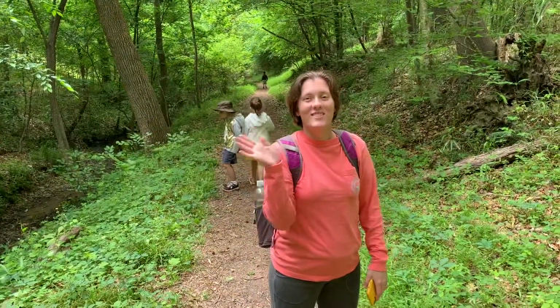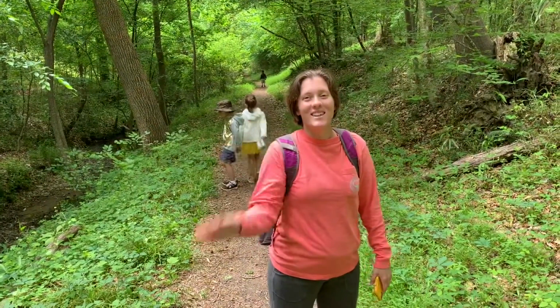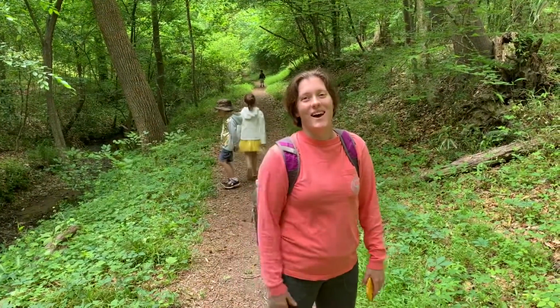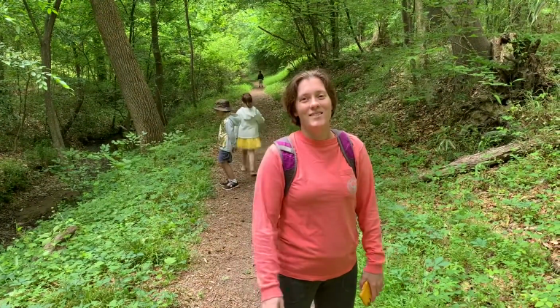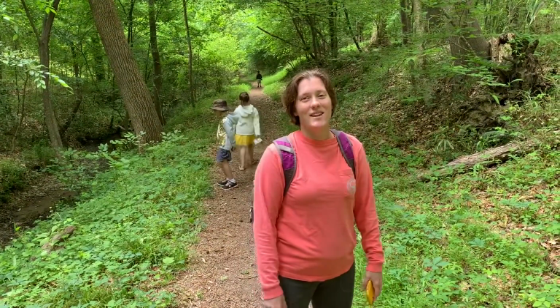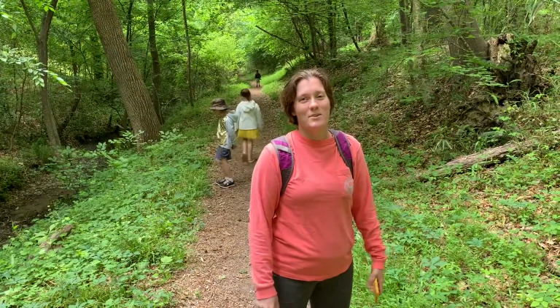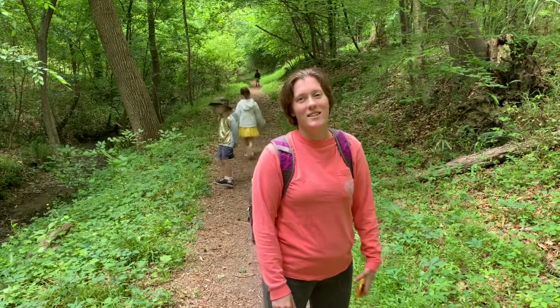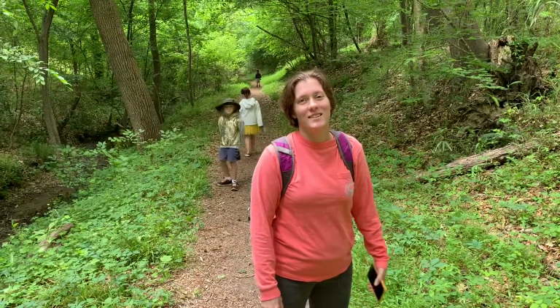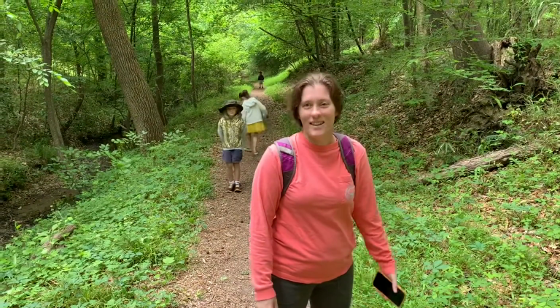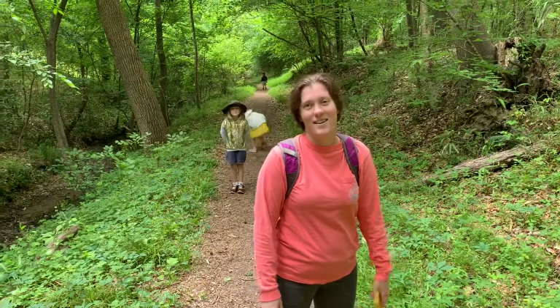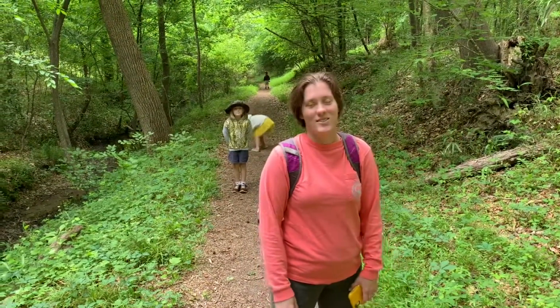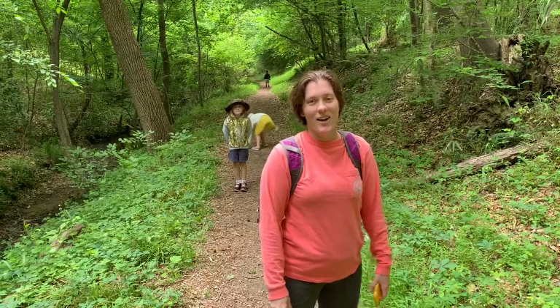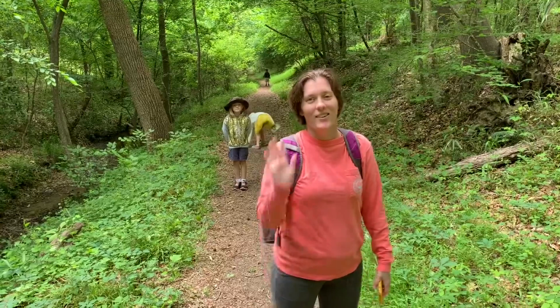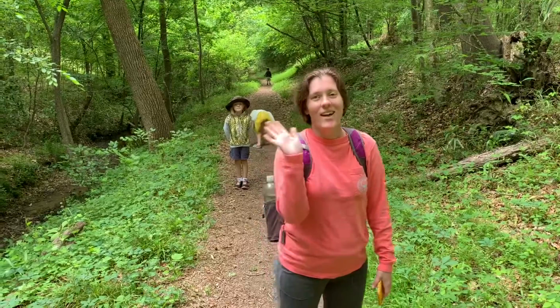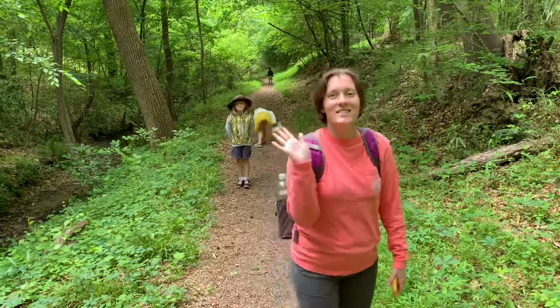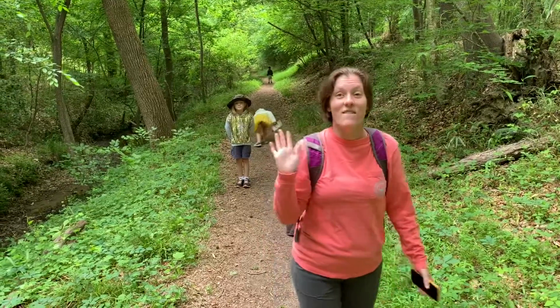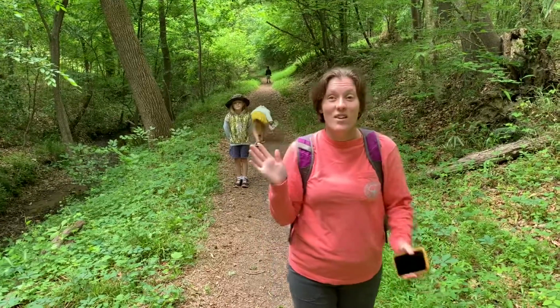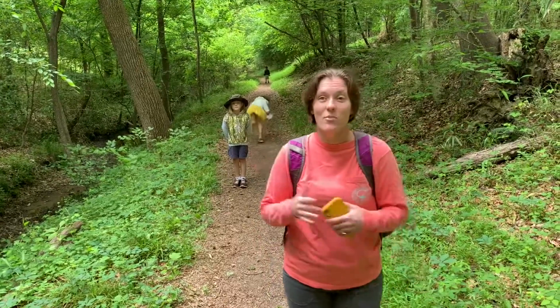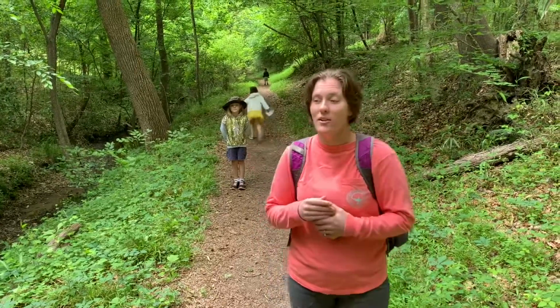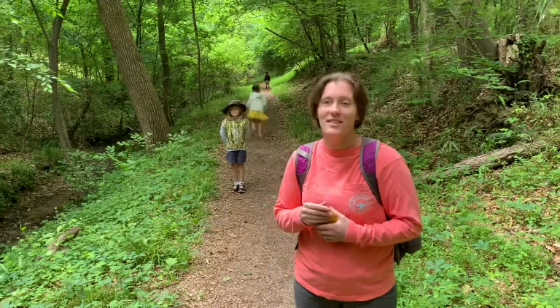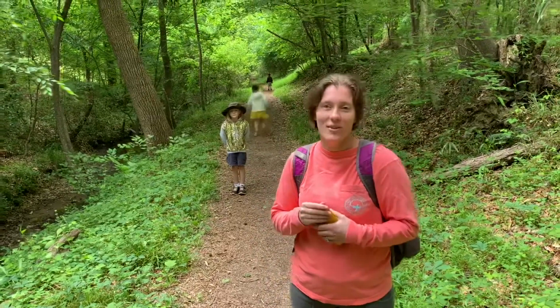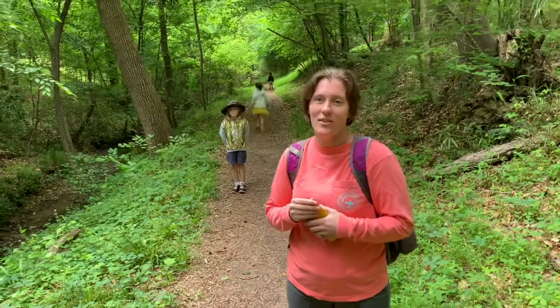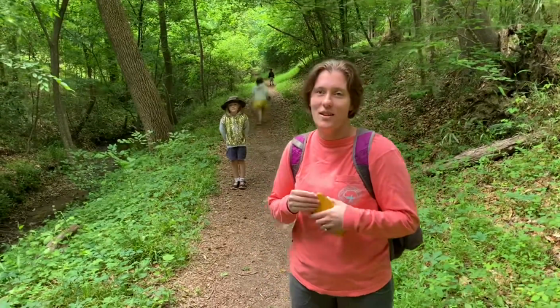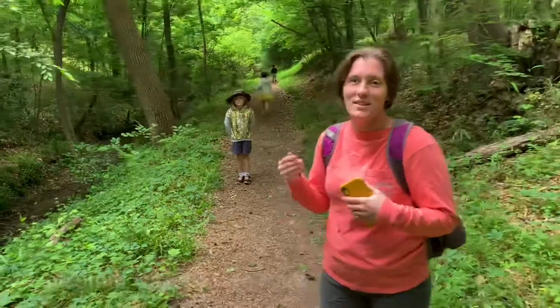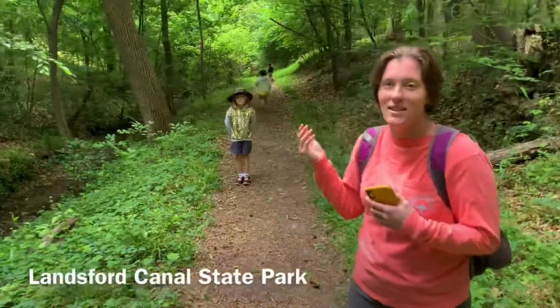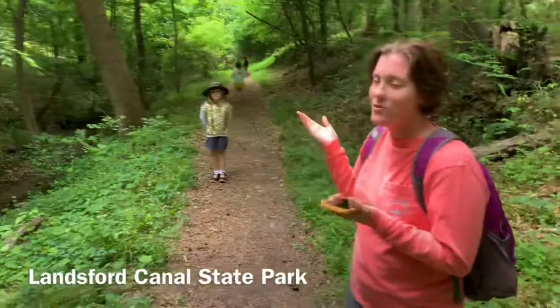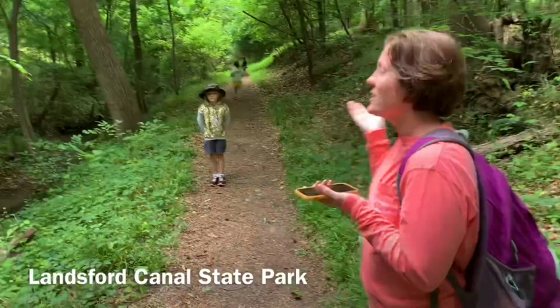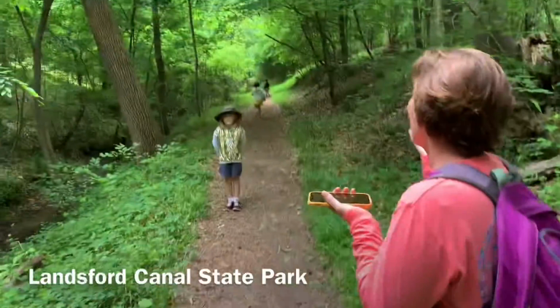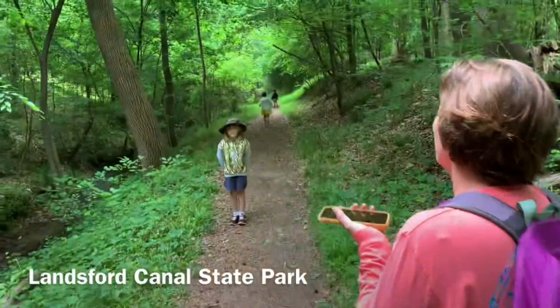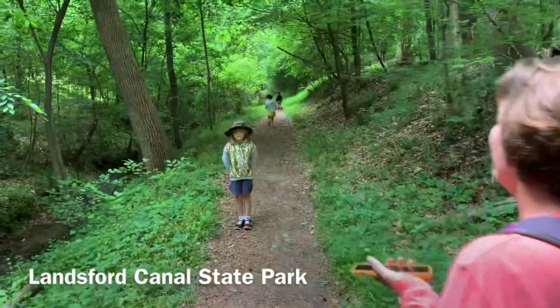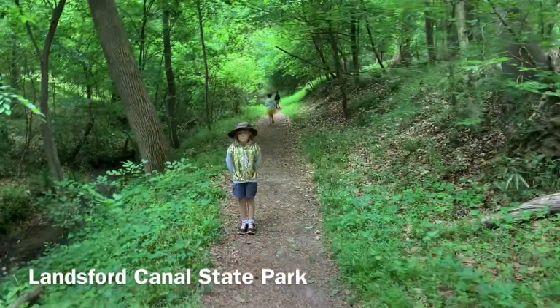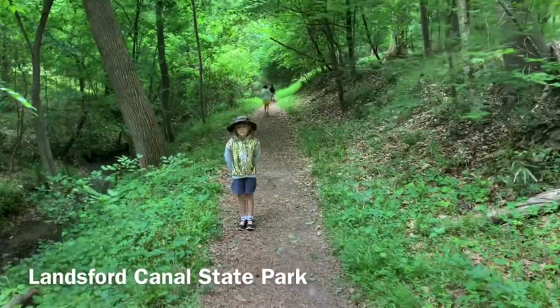Bienvenuti a nostri amici d'Italia. Ciao! This is our favorite park in South Carolina. This is Lanceford Canal State Park.